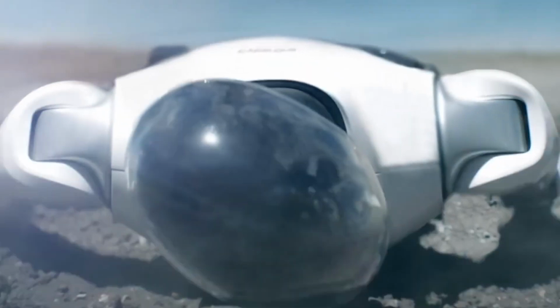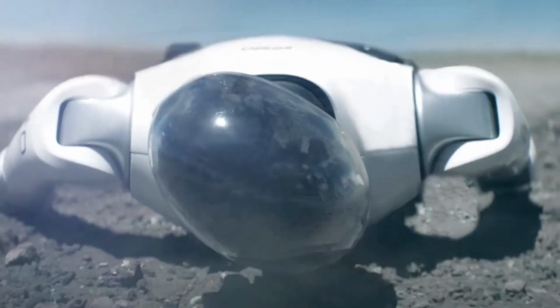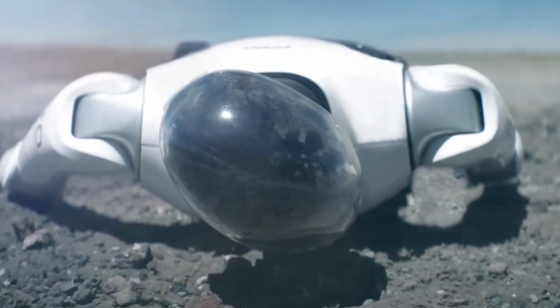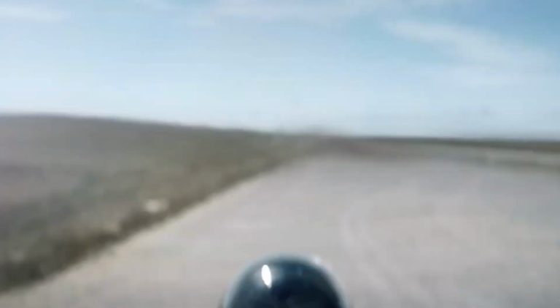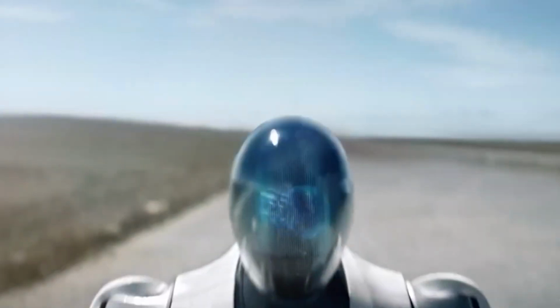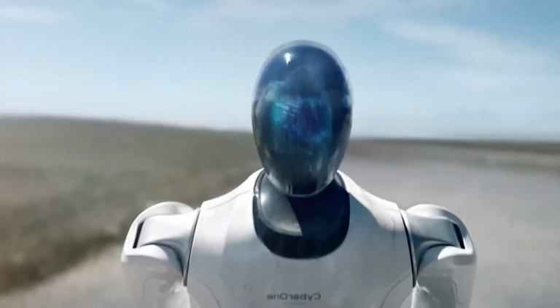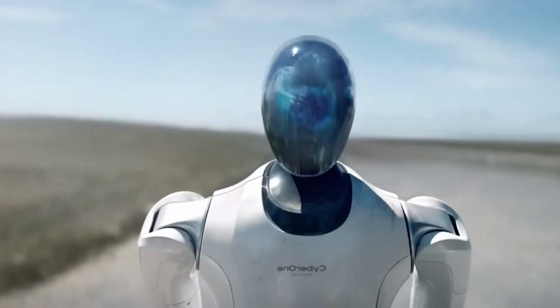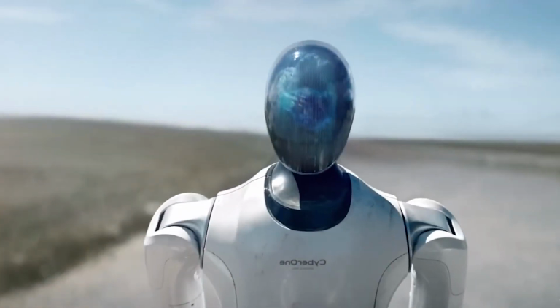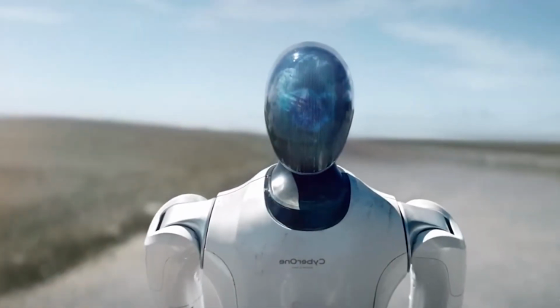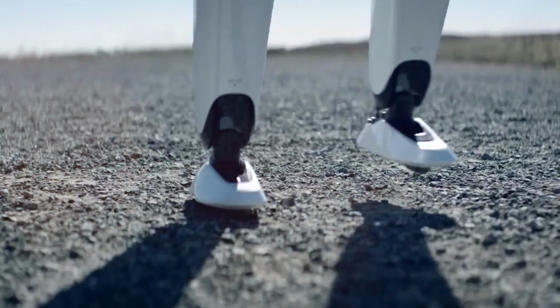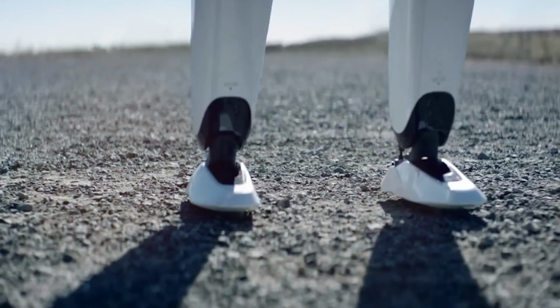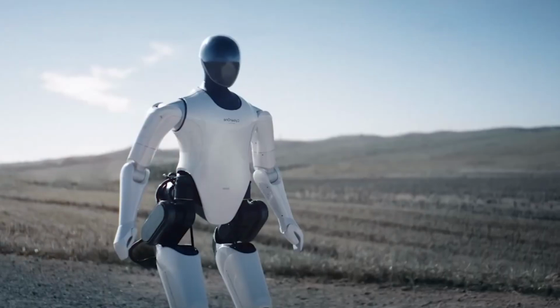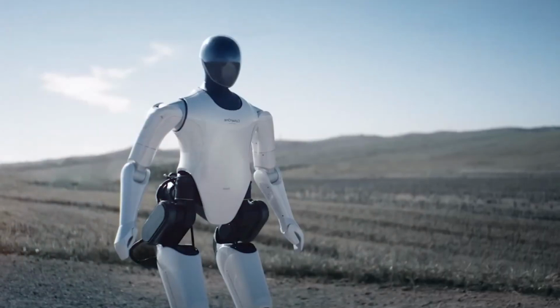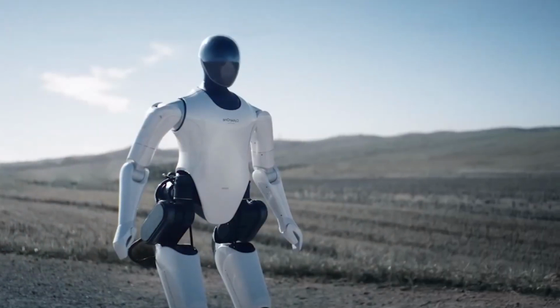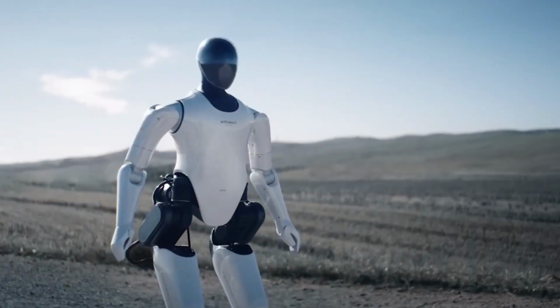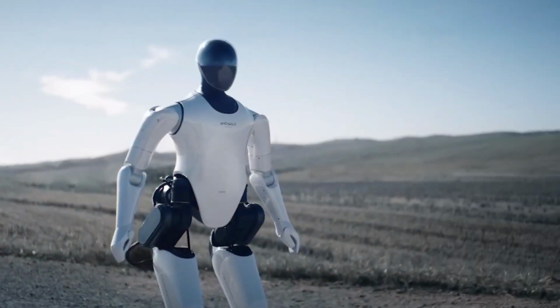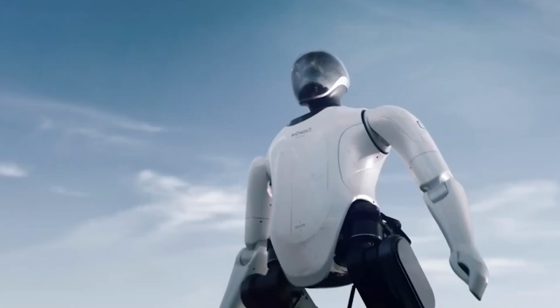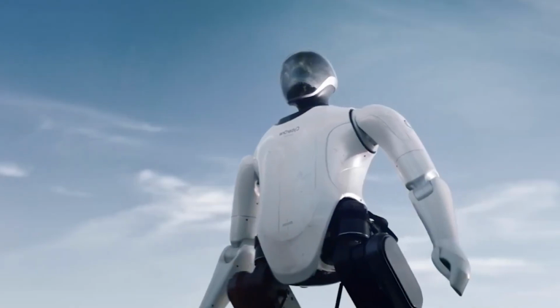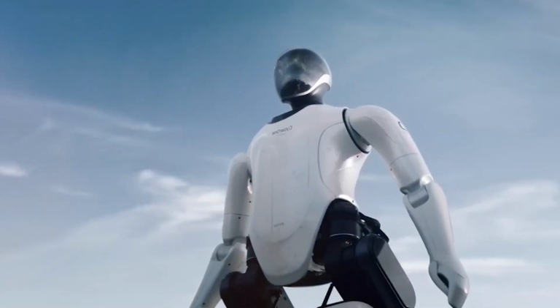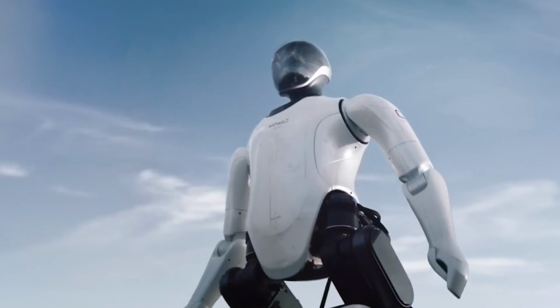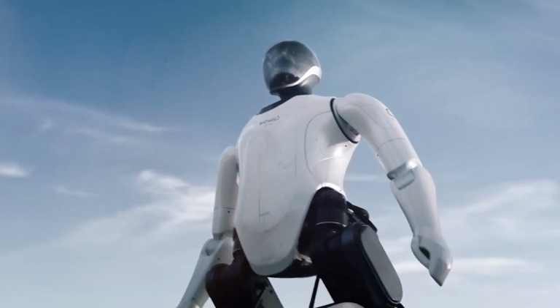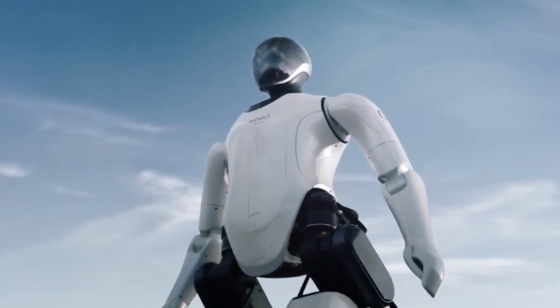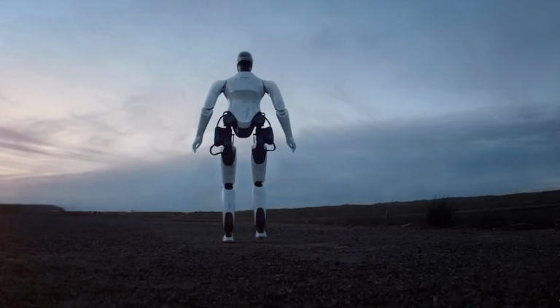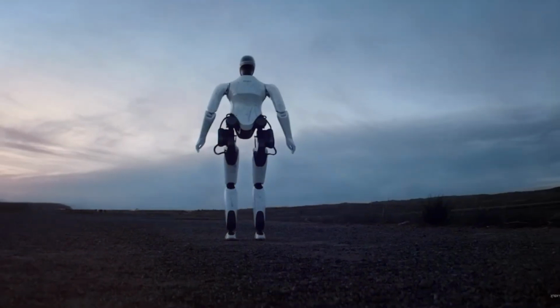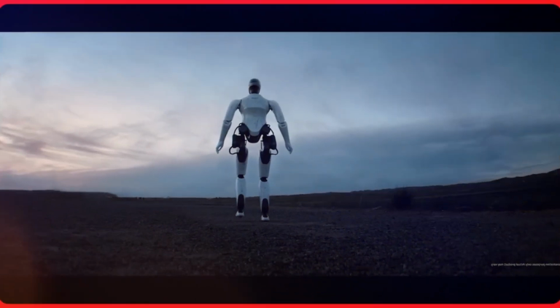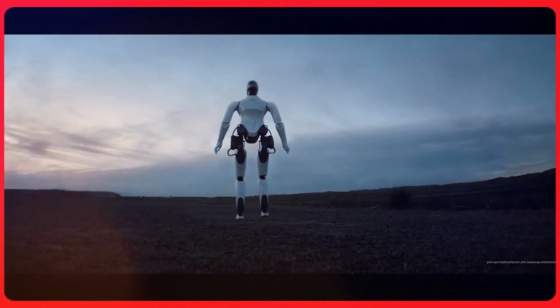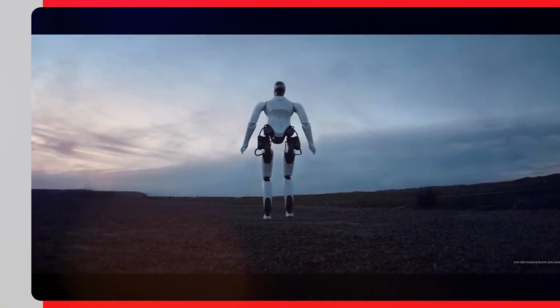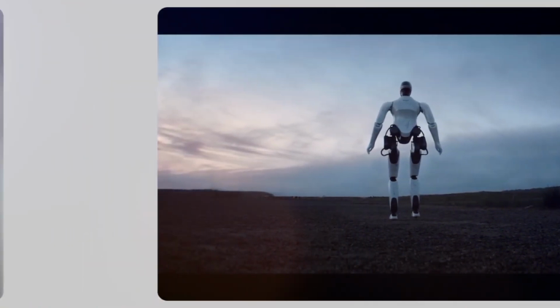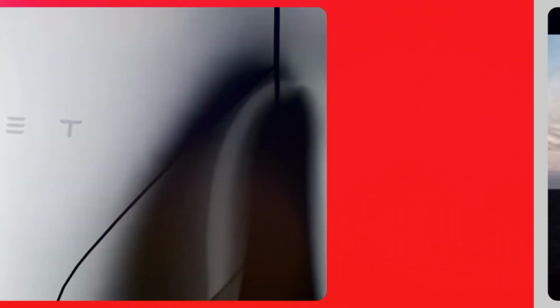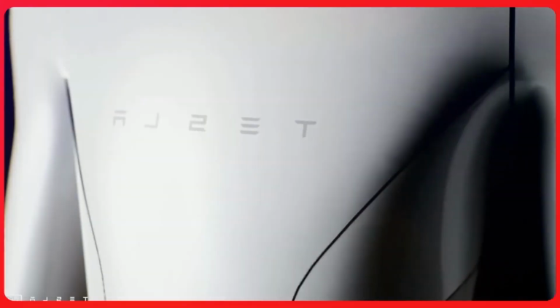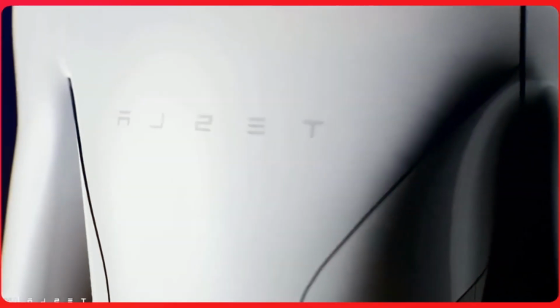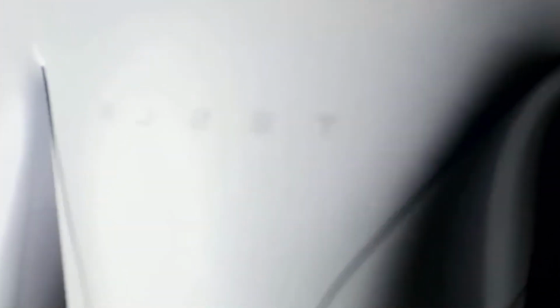A humanoid robot is obviously difficult to construct, but without an AI system that can use the robot to carry out beneficial activities, the robot is also very useless.